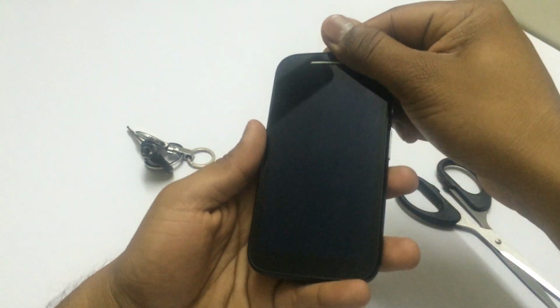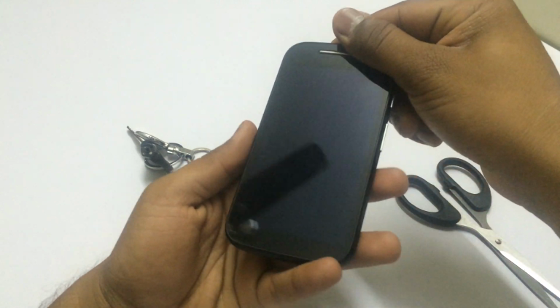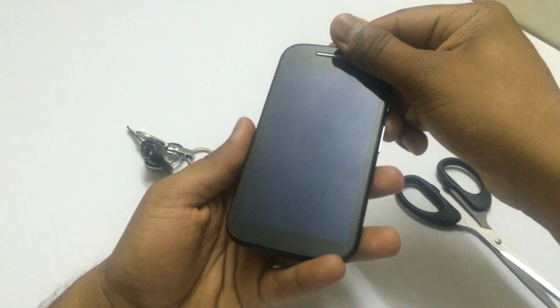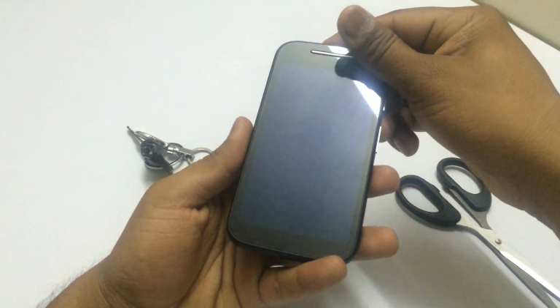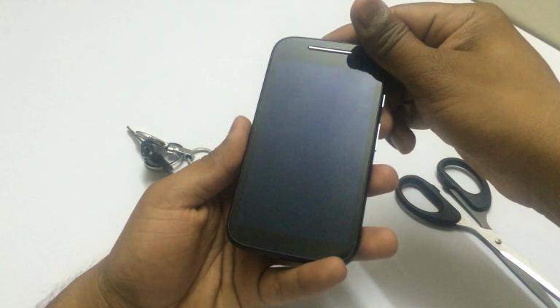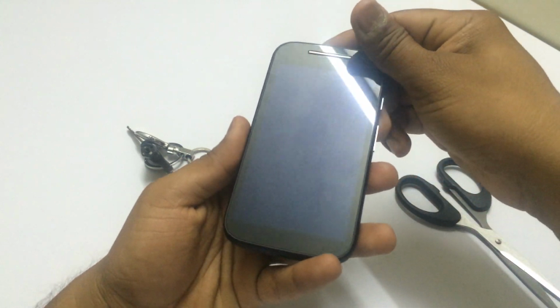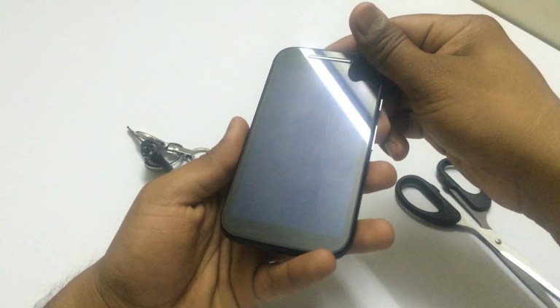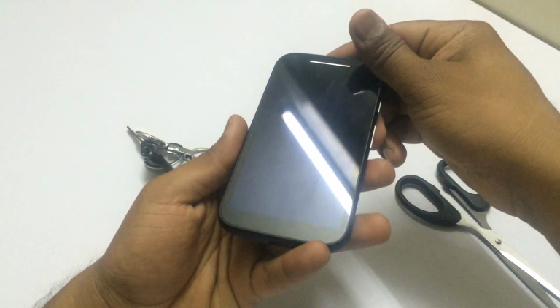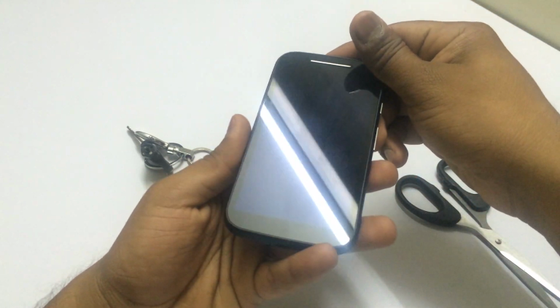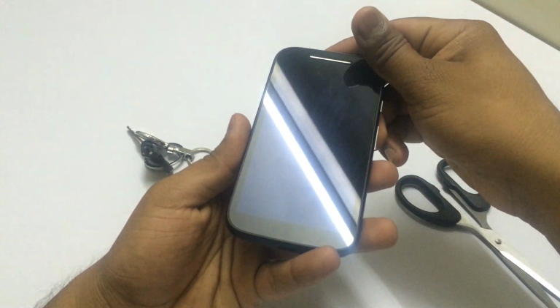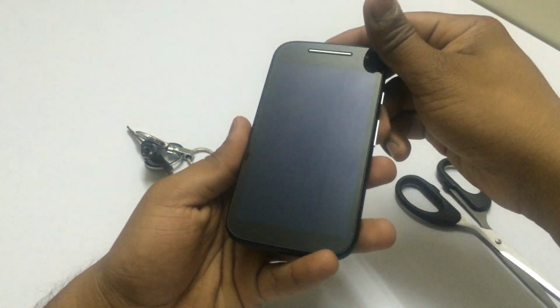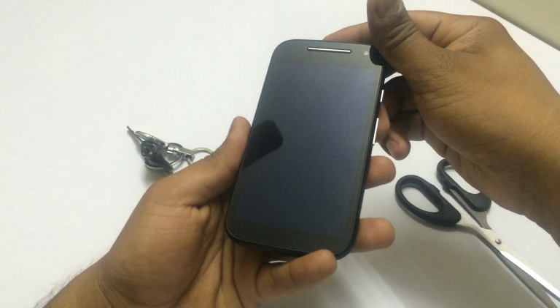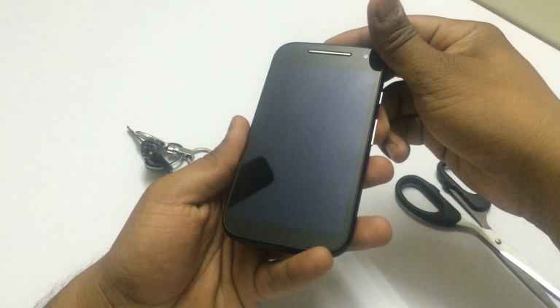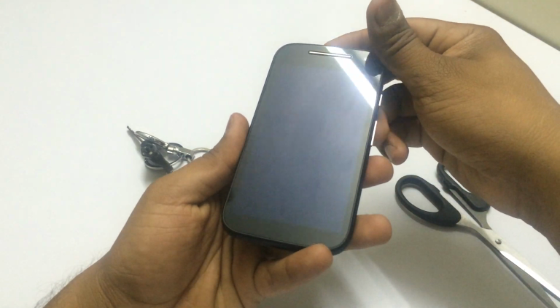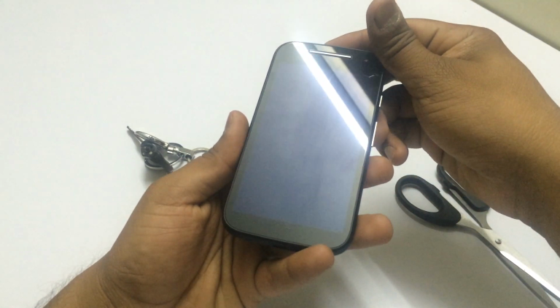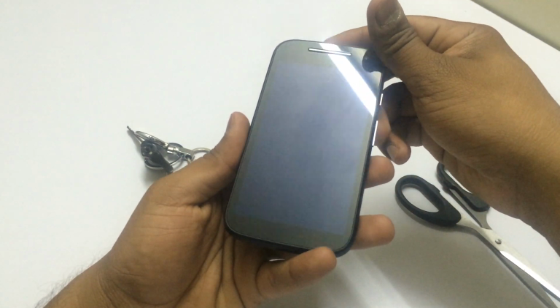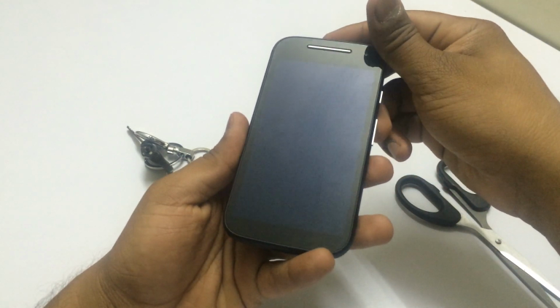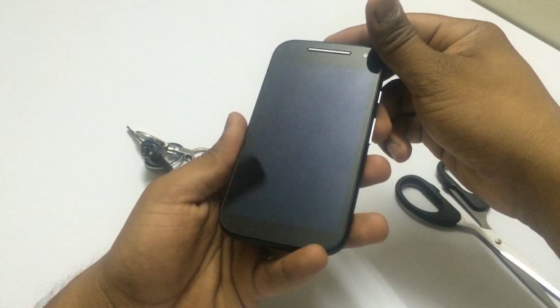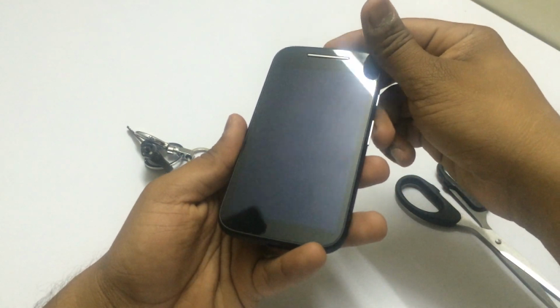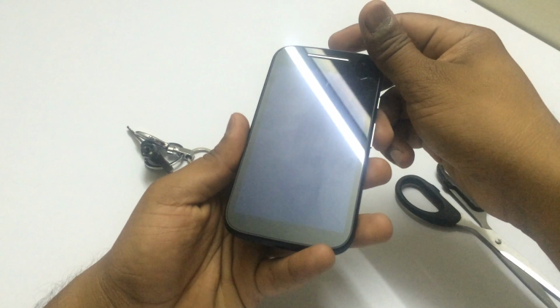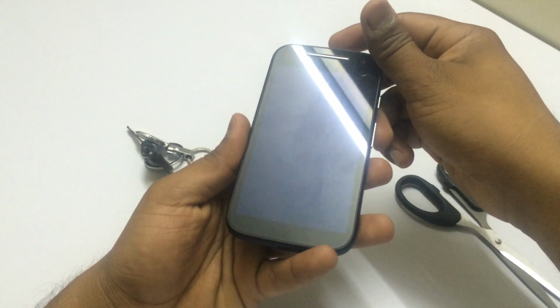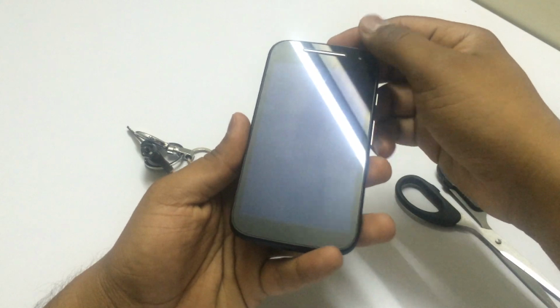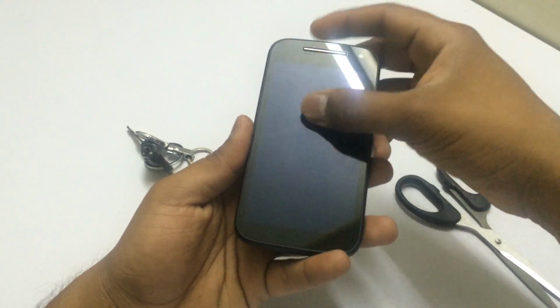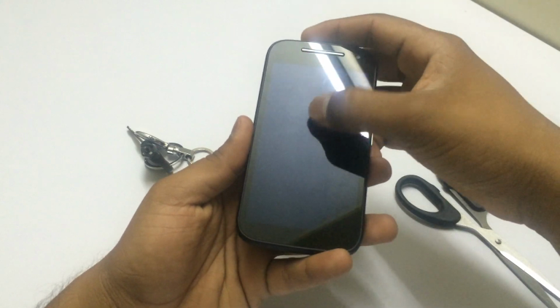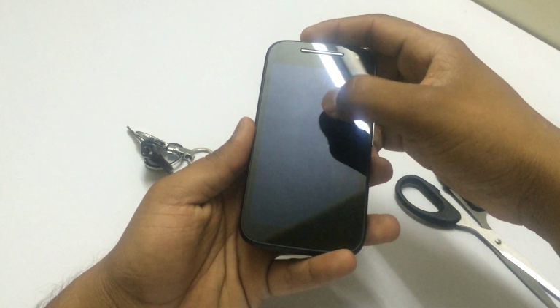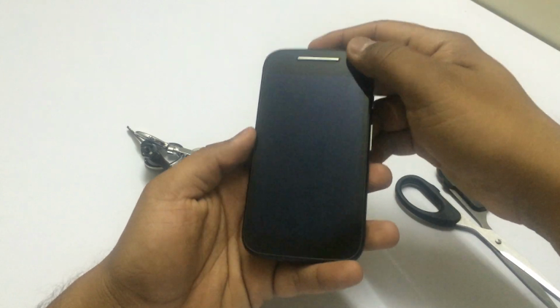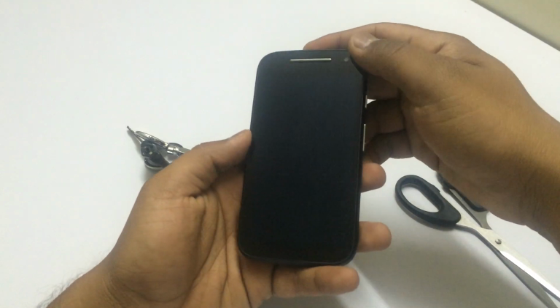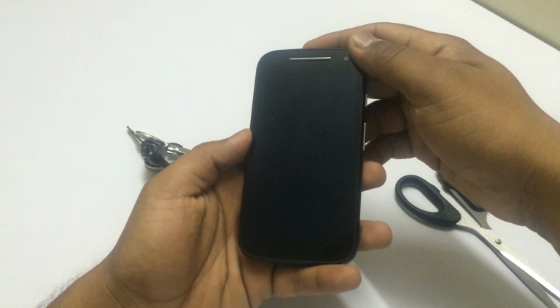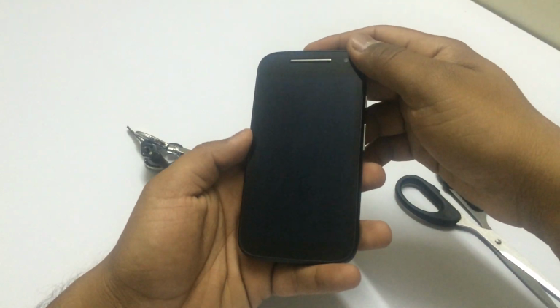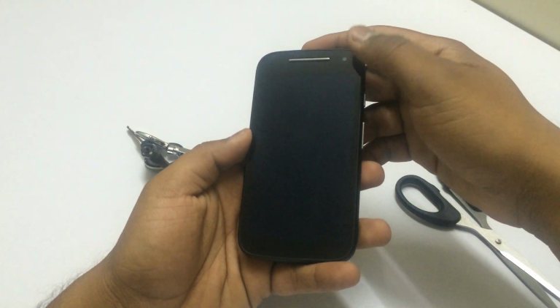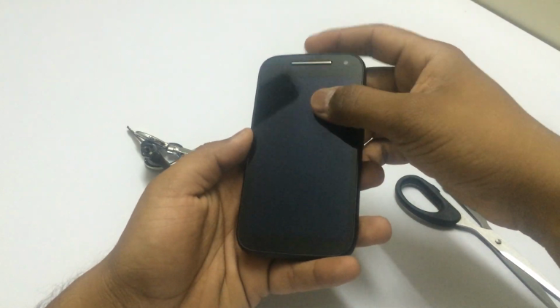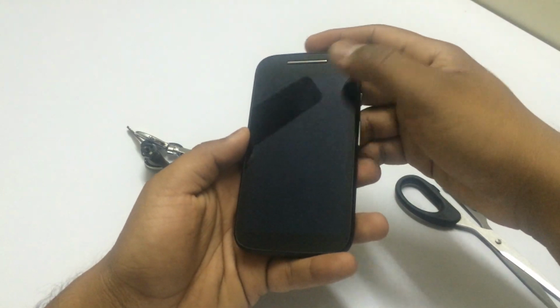I would advise that you should put a screen guard or a screen protector to protect it from minor scratches.